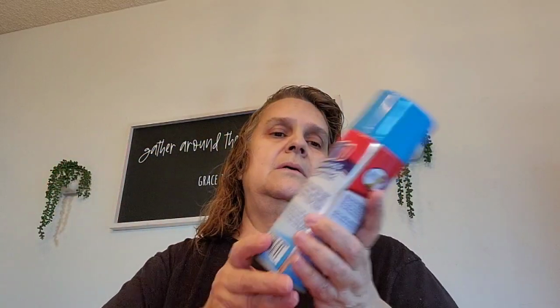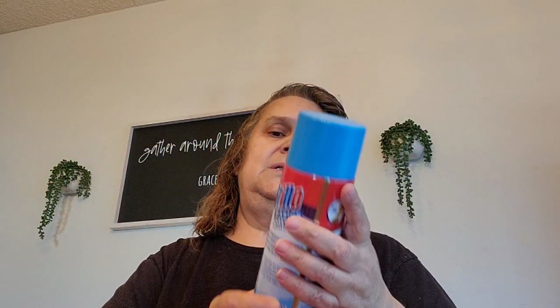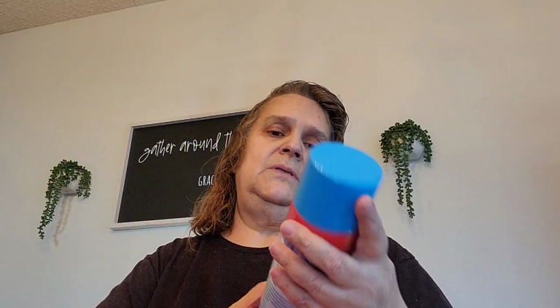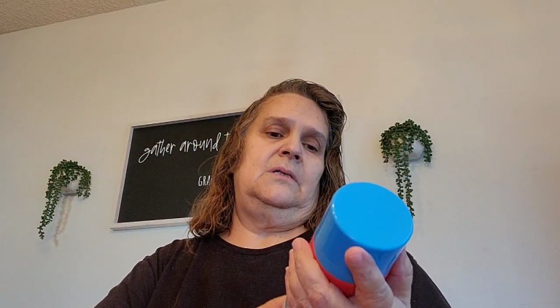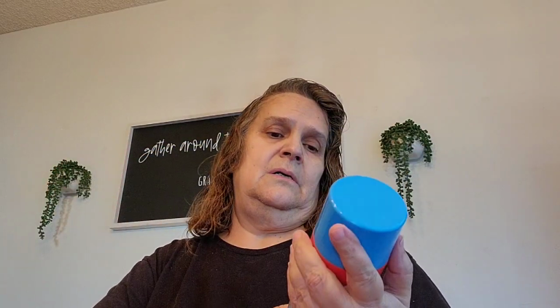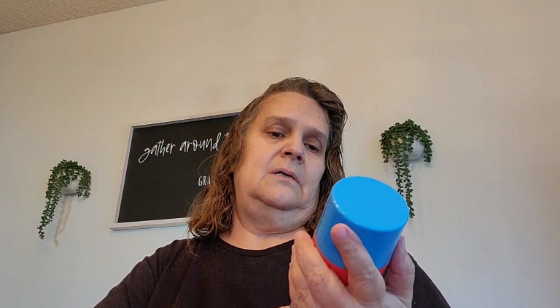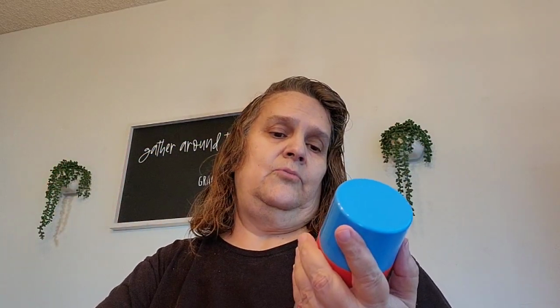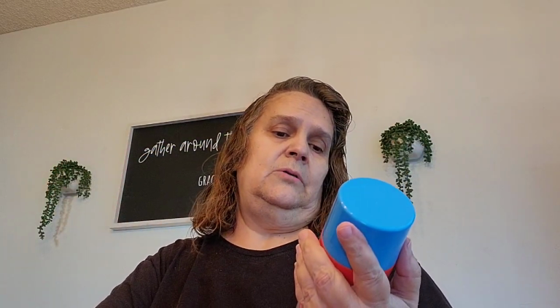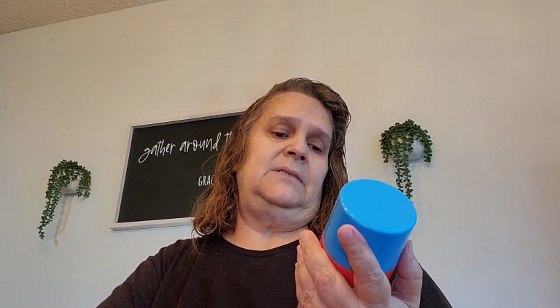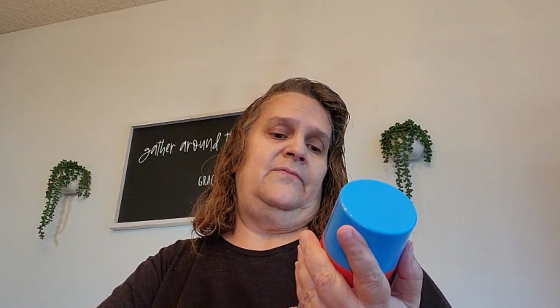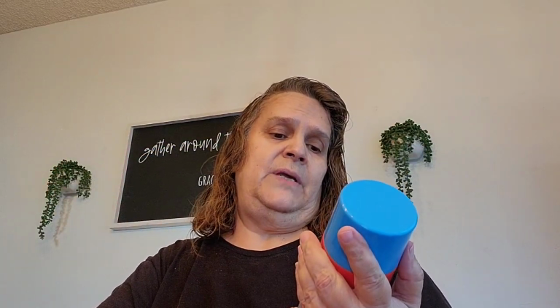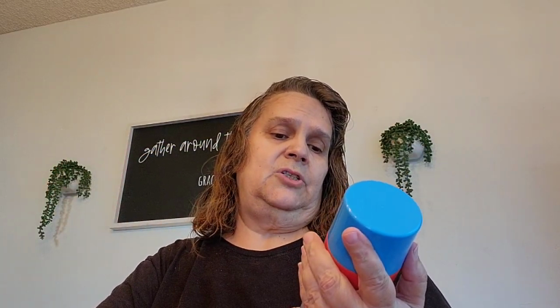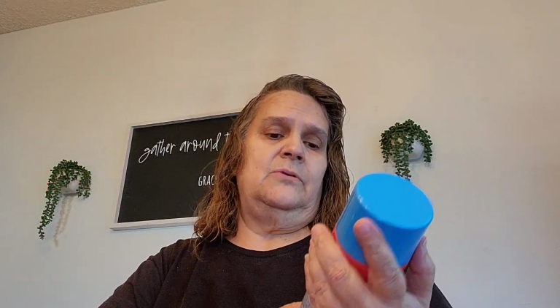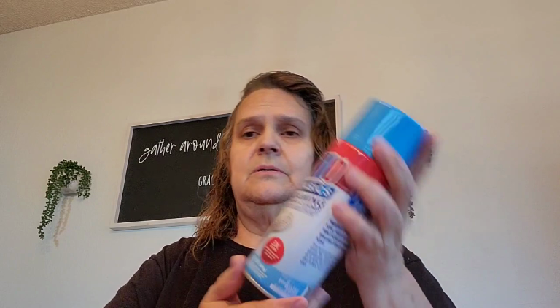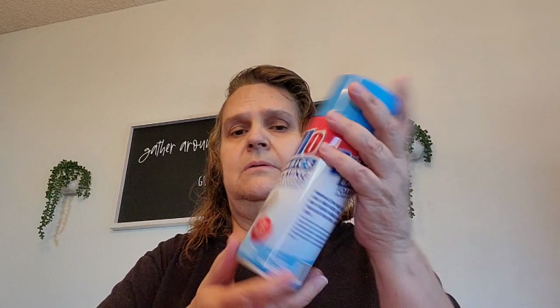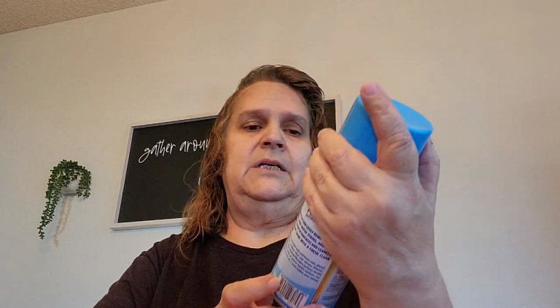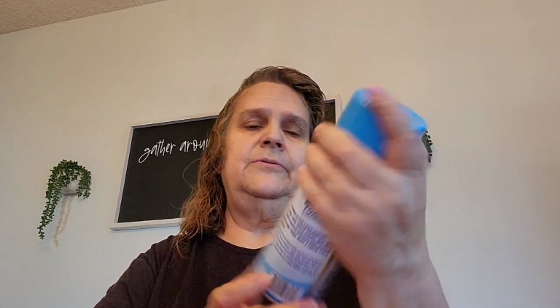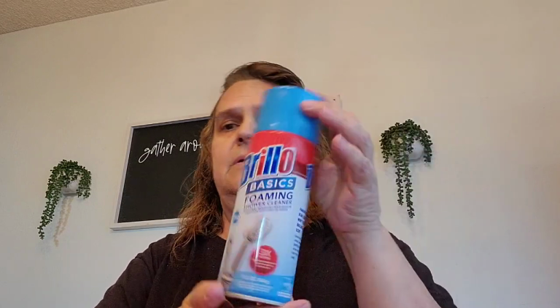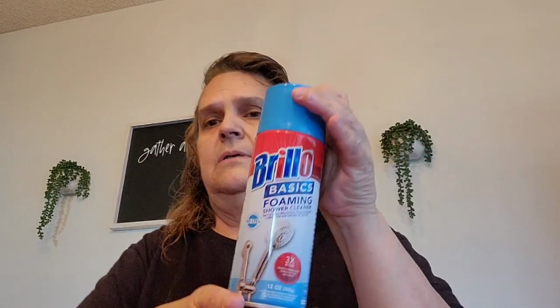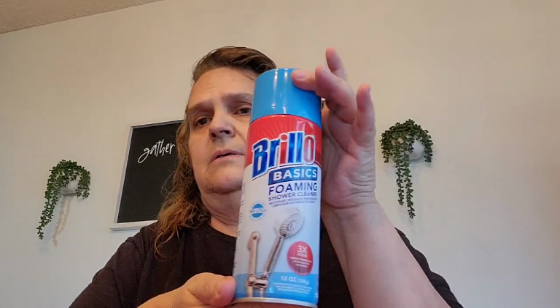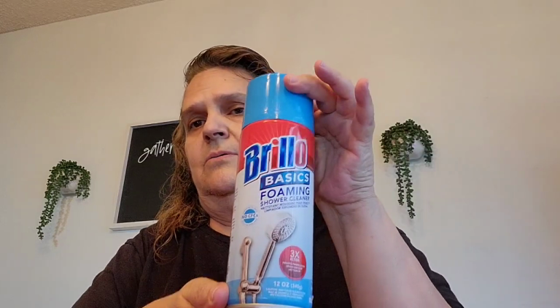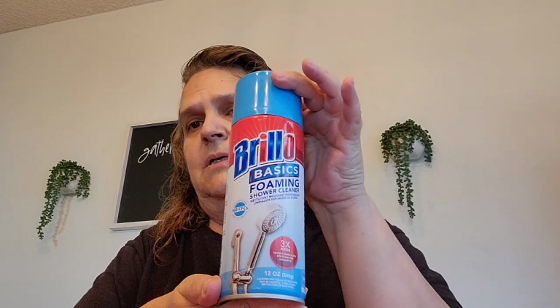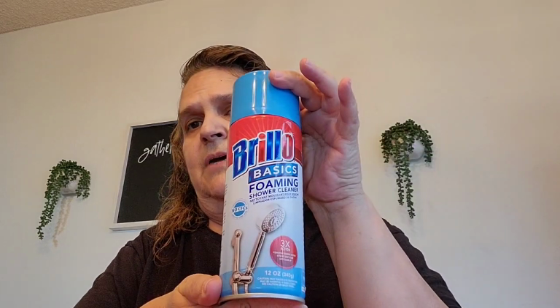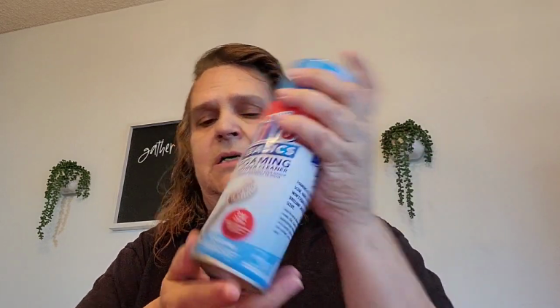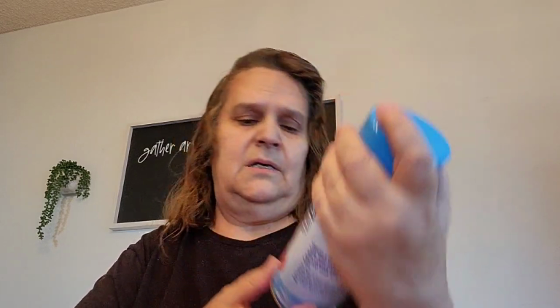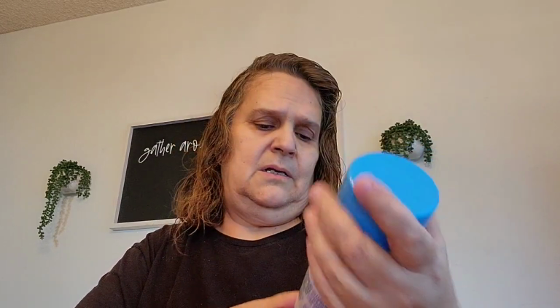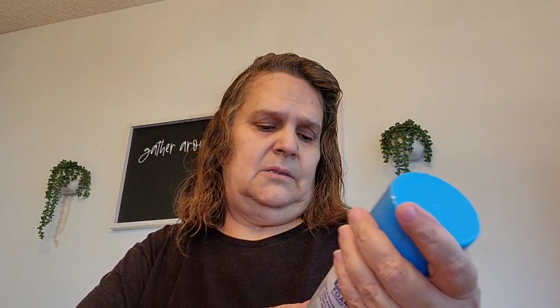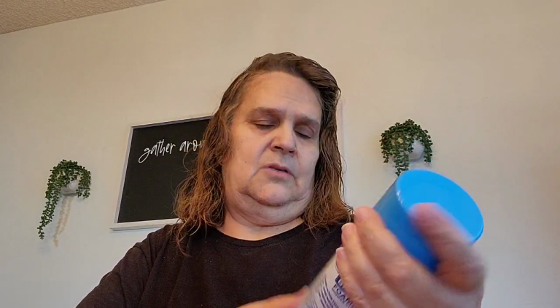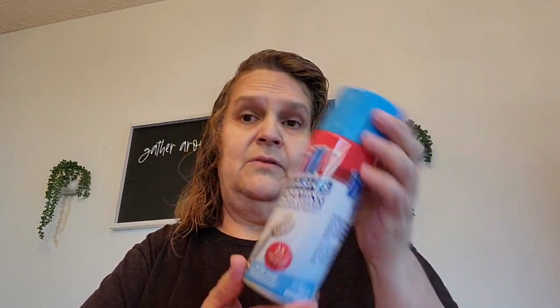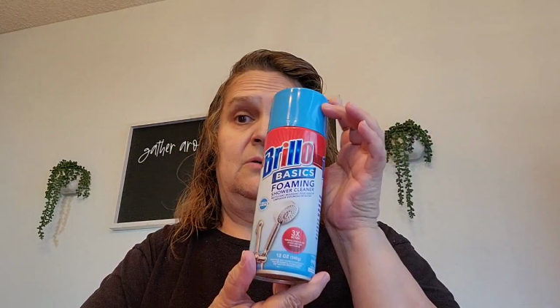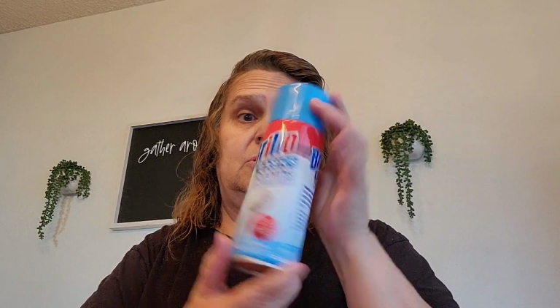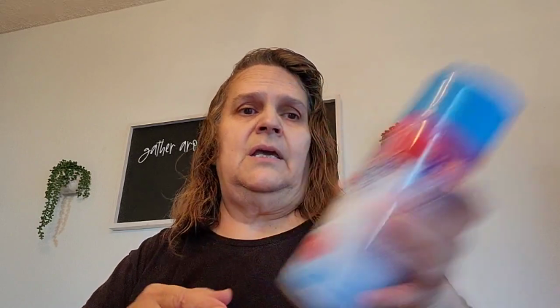I picked up this Brillo Basic Foaming Shower Cleaner. Got that one and it's a 12-ounce can.